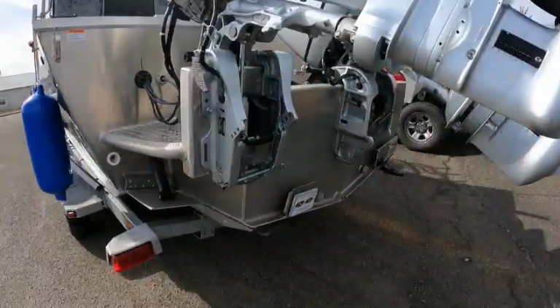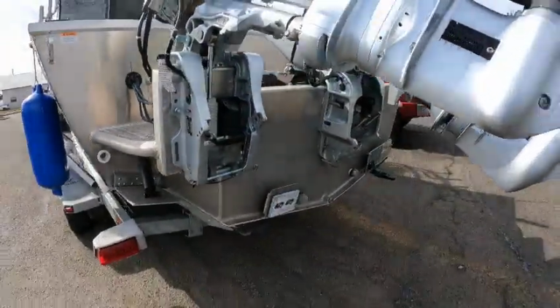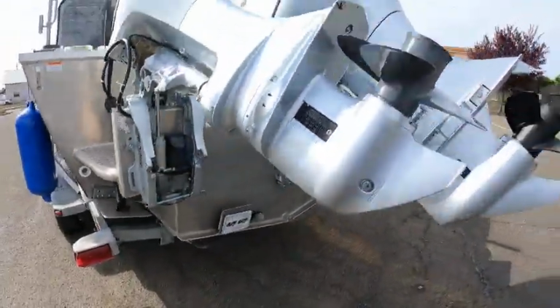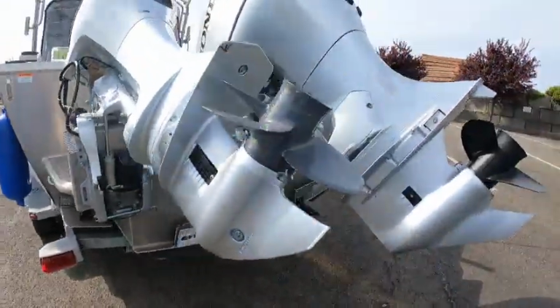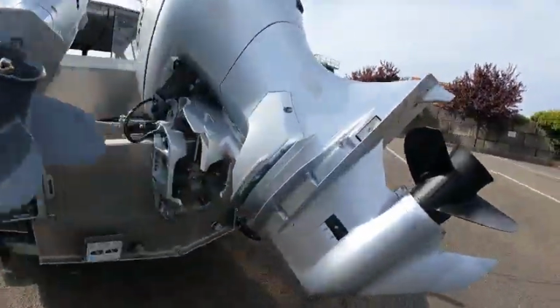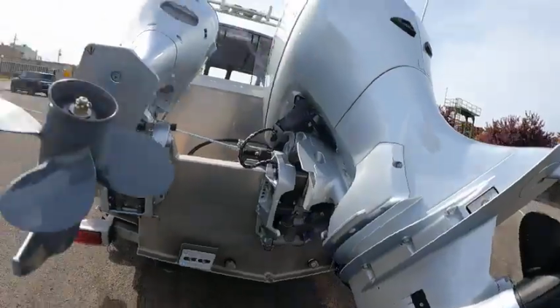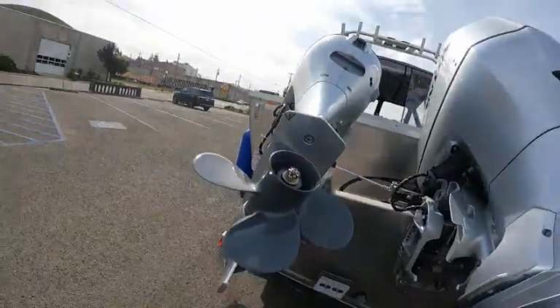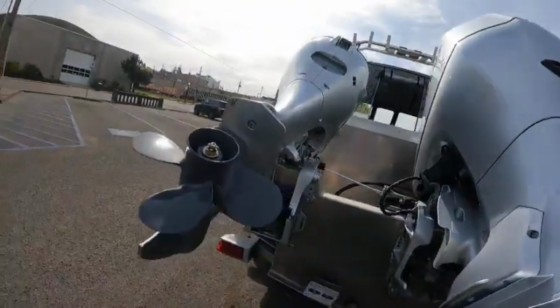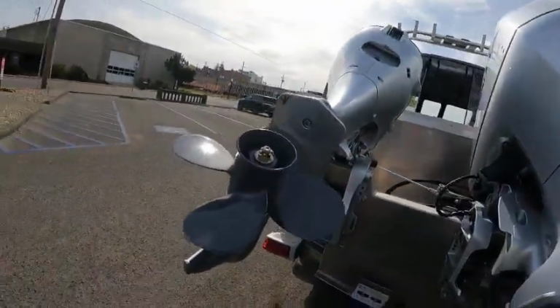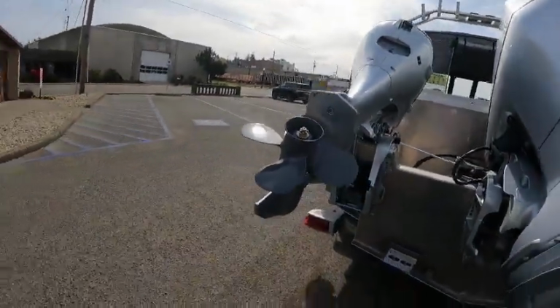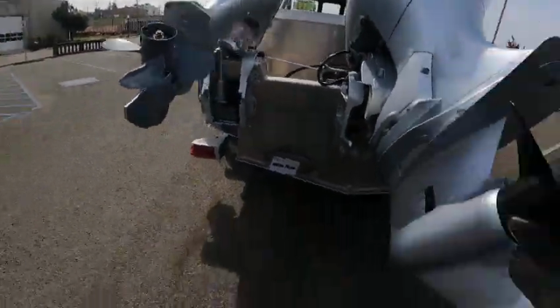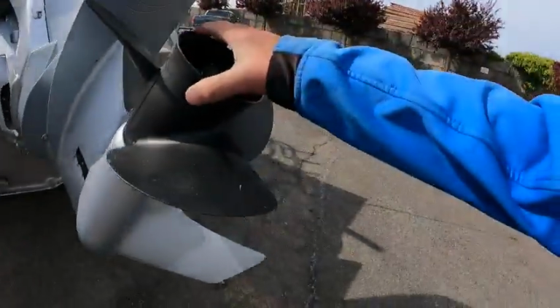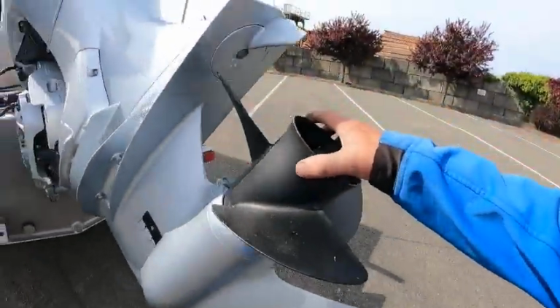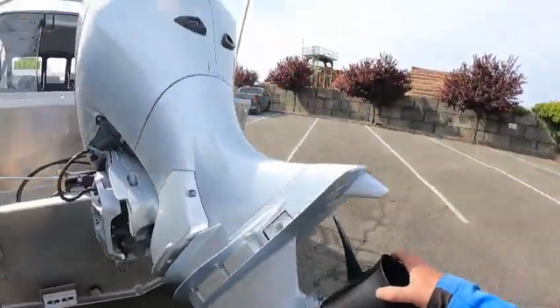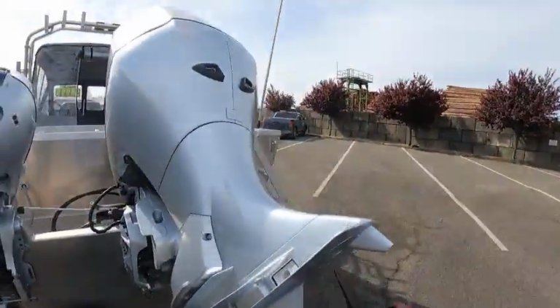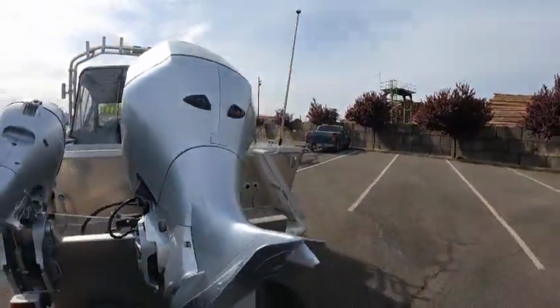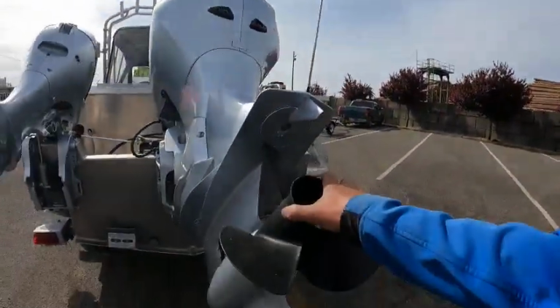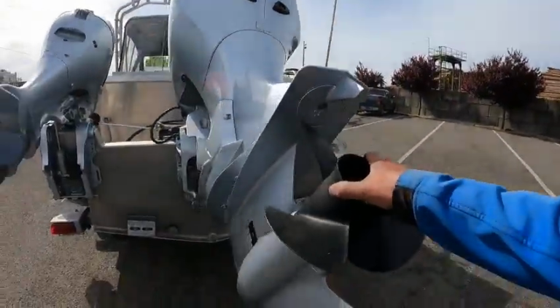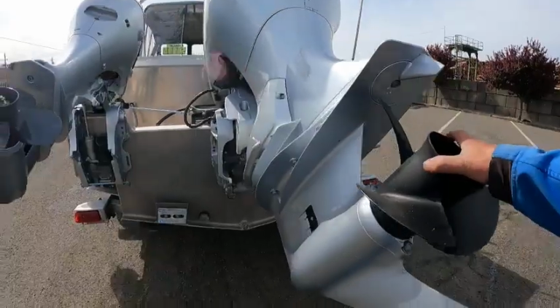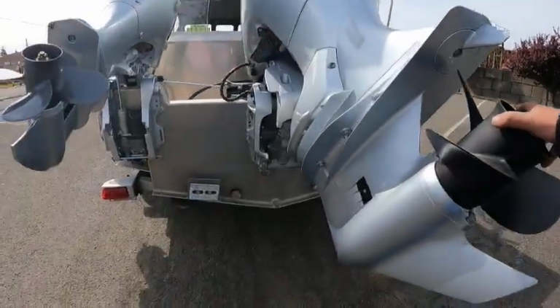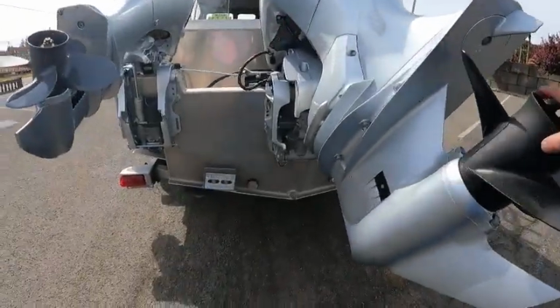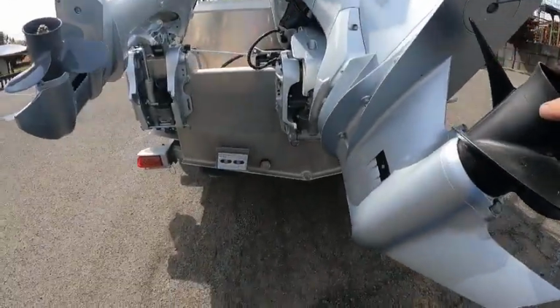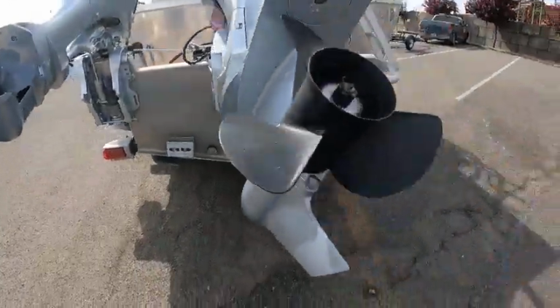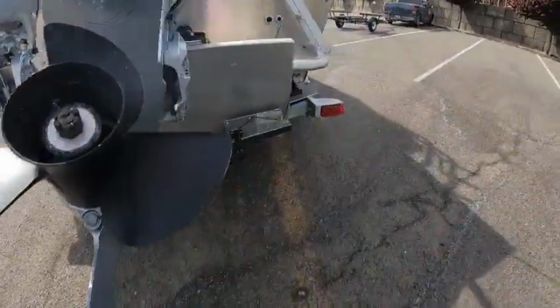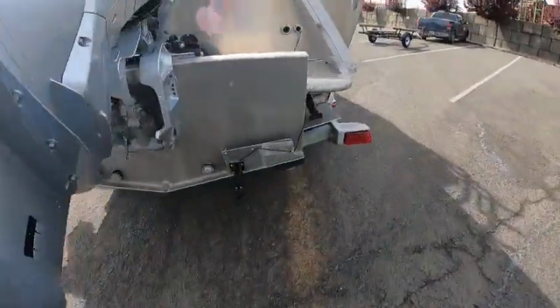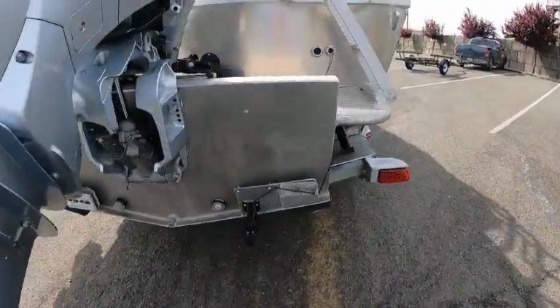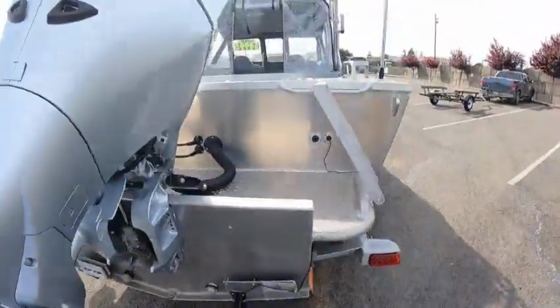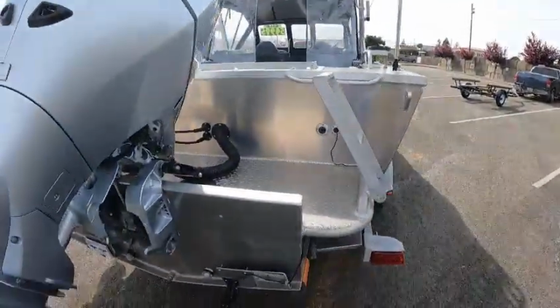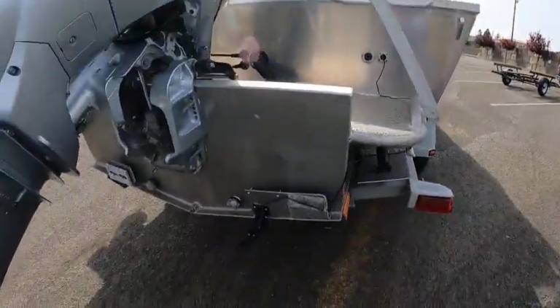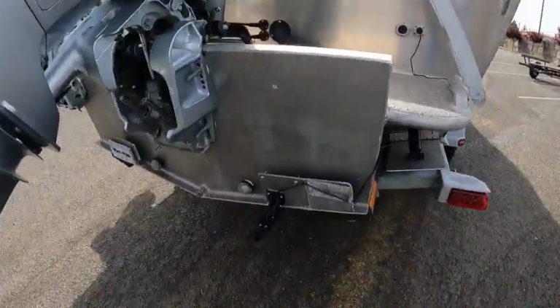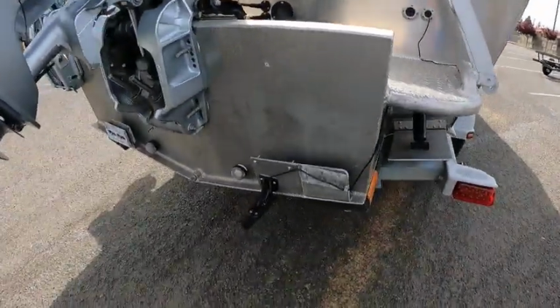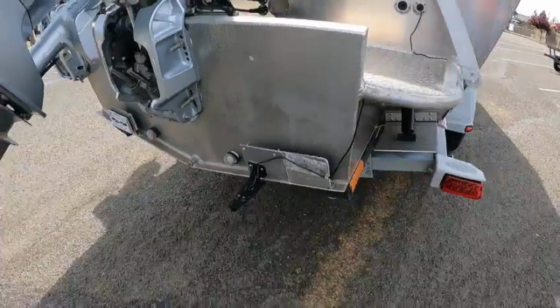You got zinc bars — 10 by 5 by 10 — on that prop. There's a 17-pitch prop here. There's a 200 V6 — this thing should scoot. You got a live well in the rear and also a washdown.